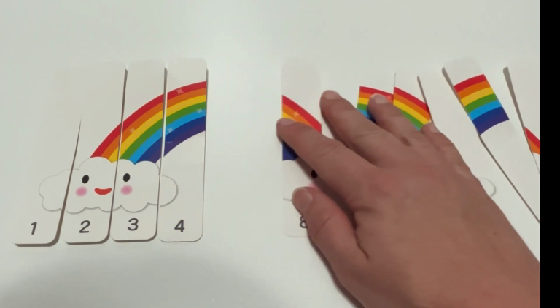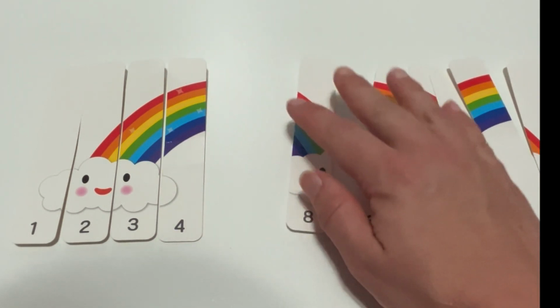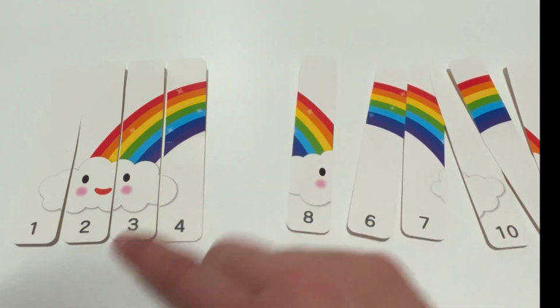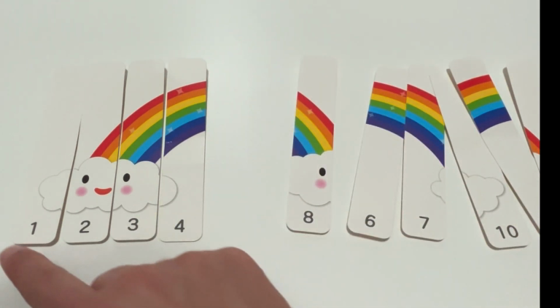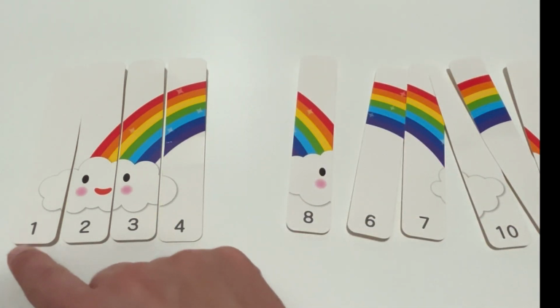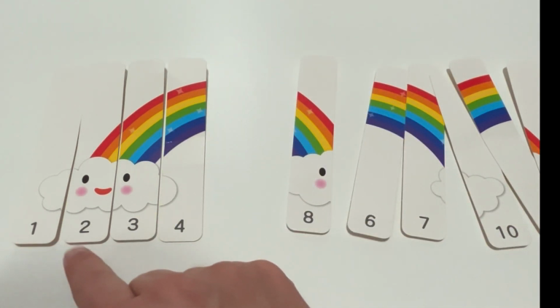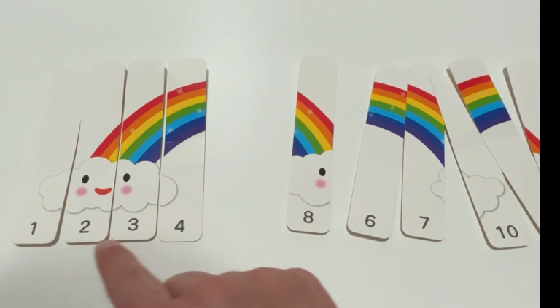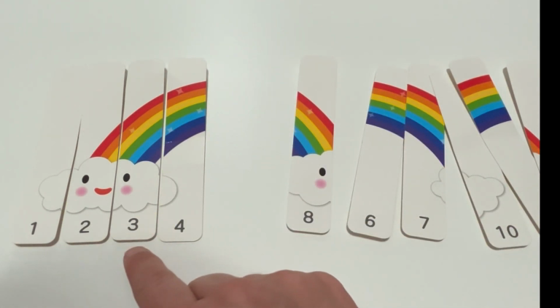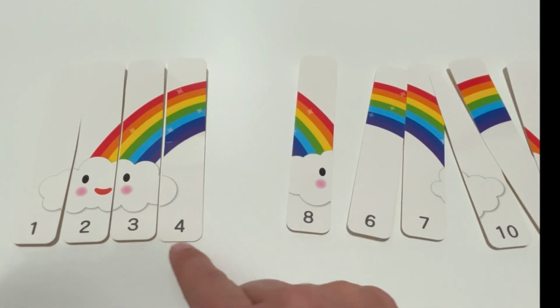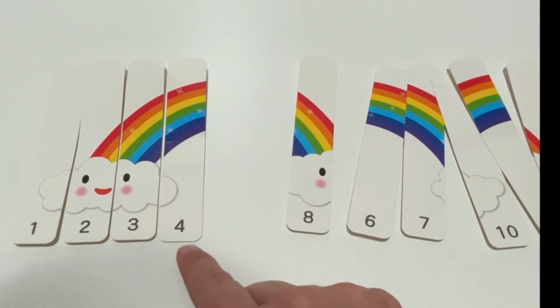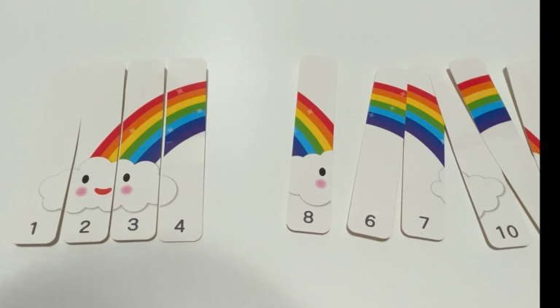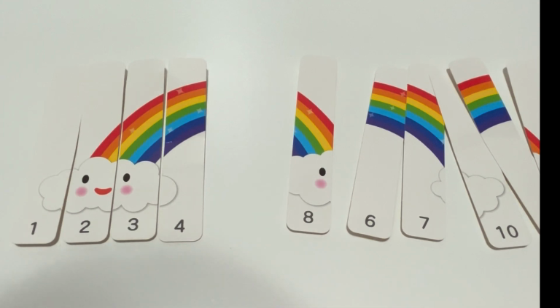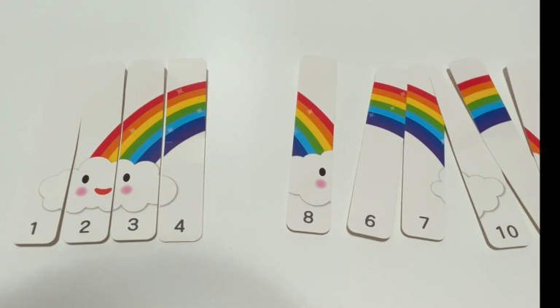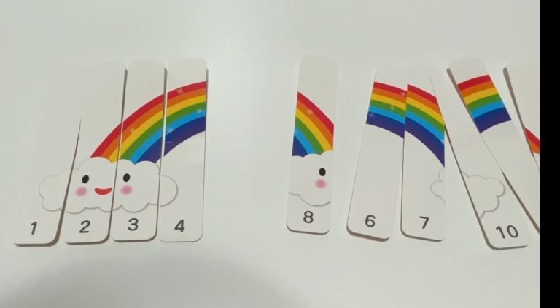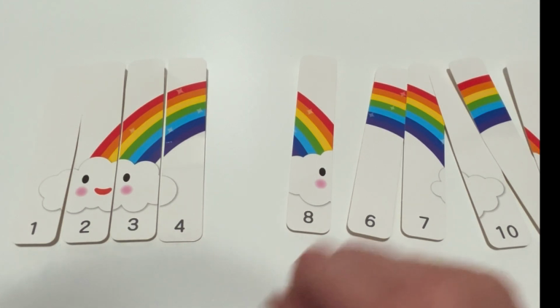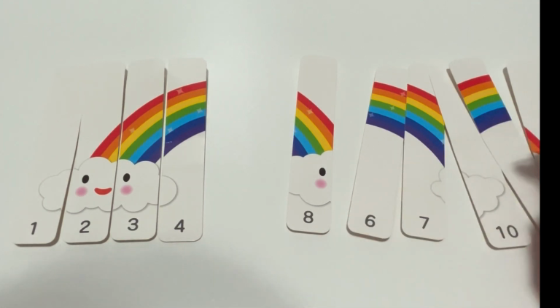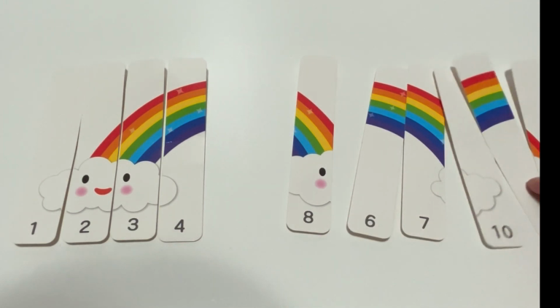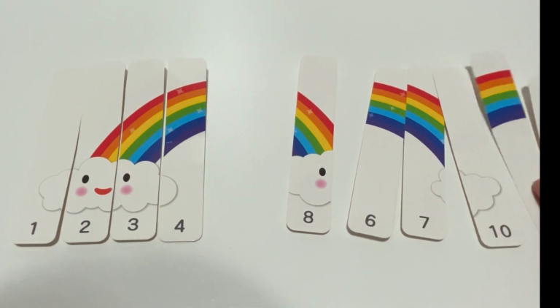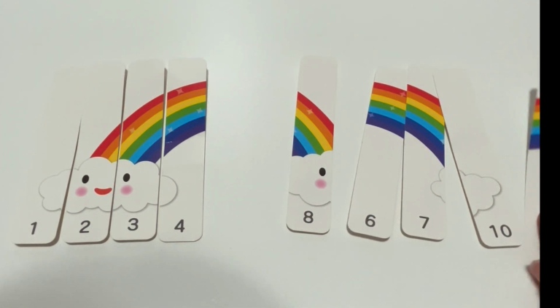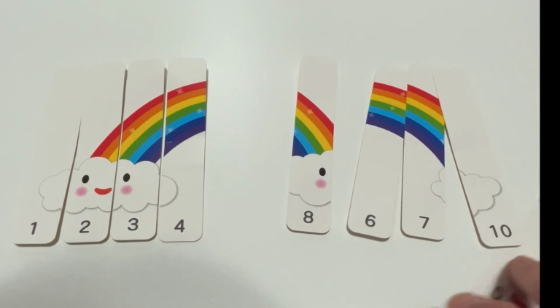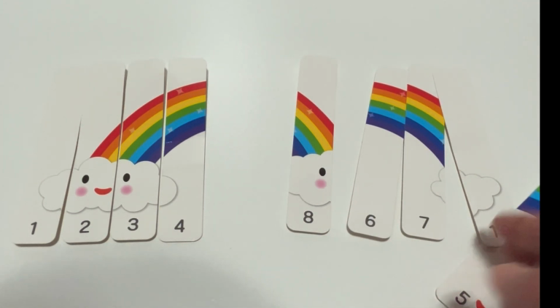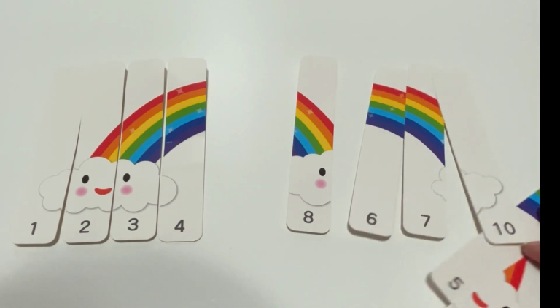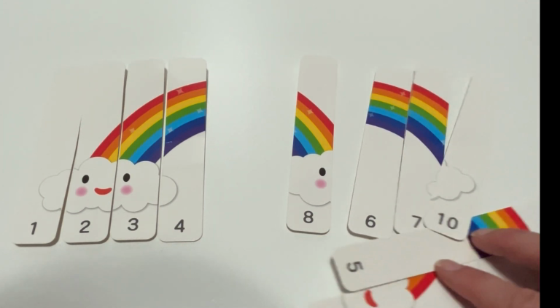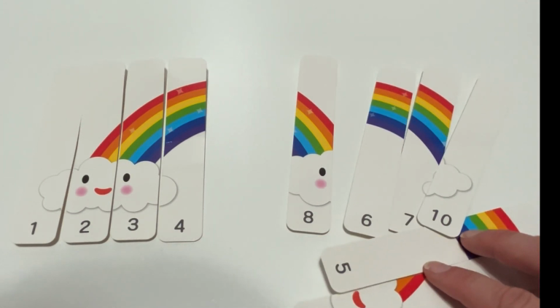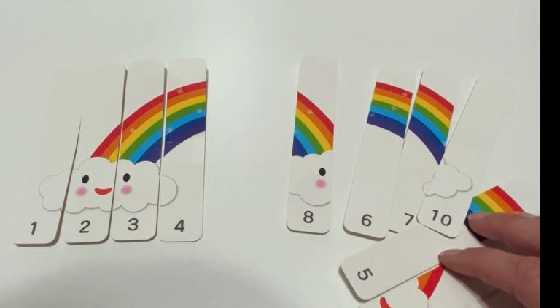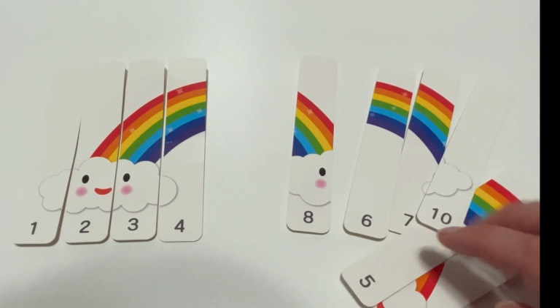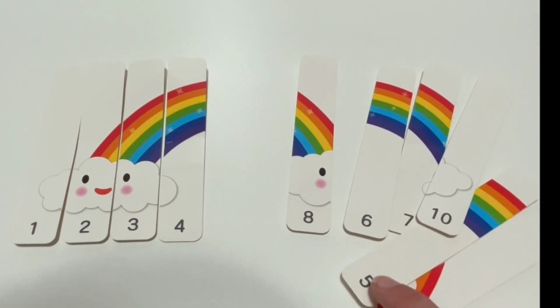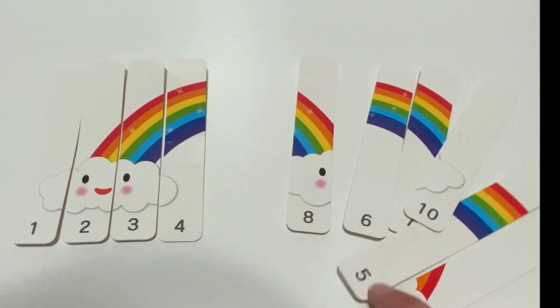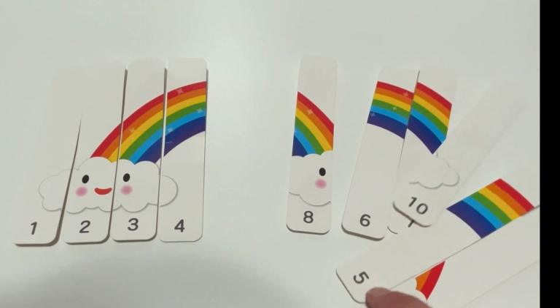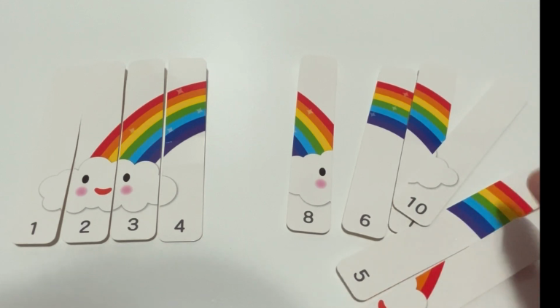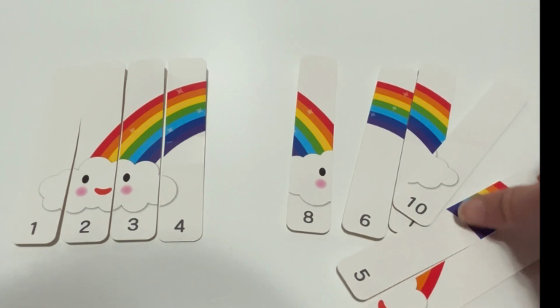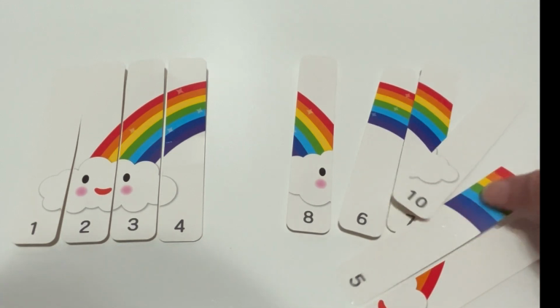We have one, two, three, four. What's next? Five.